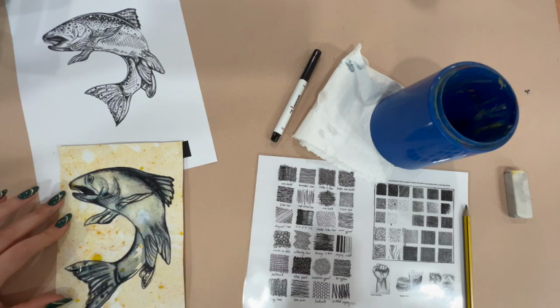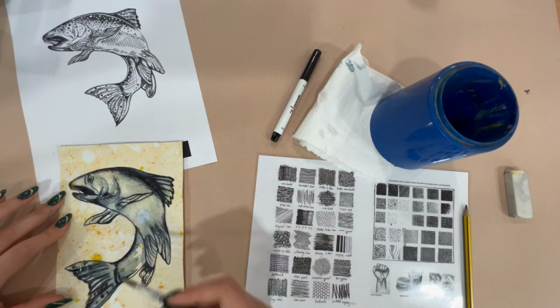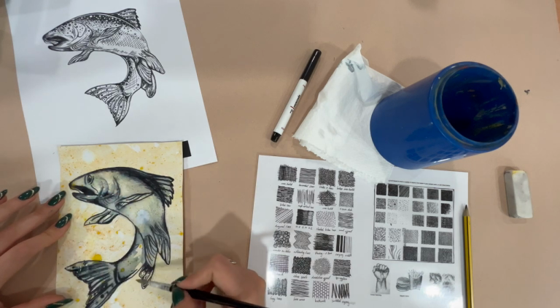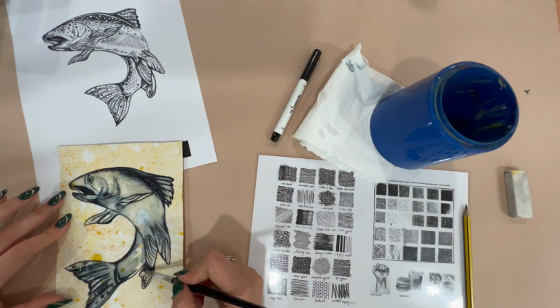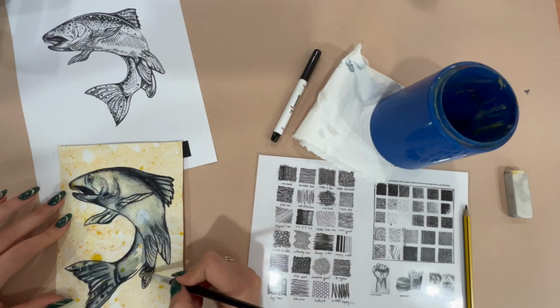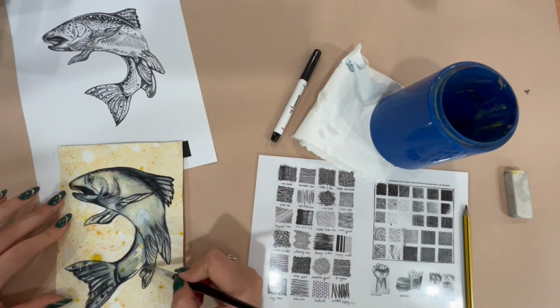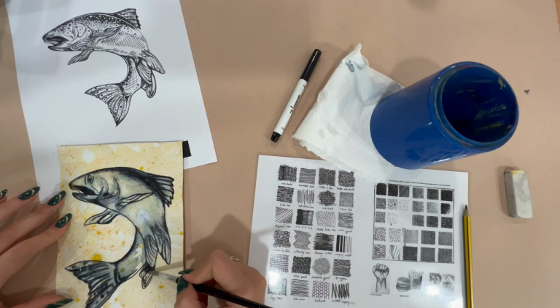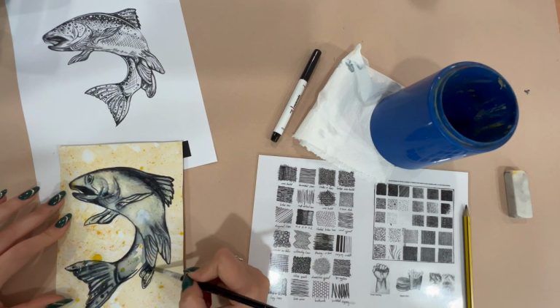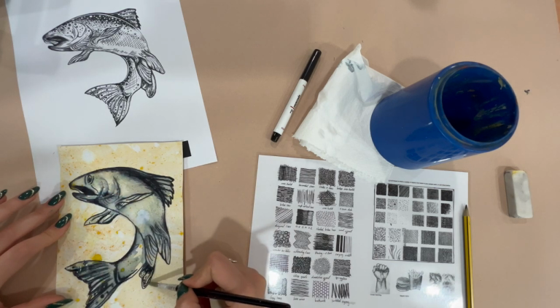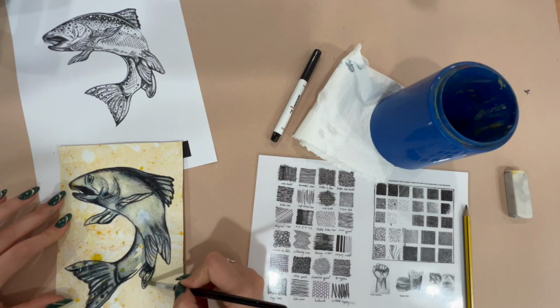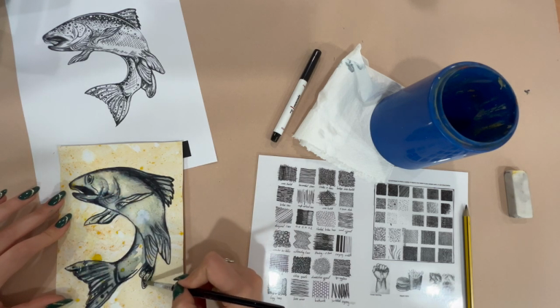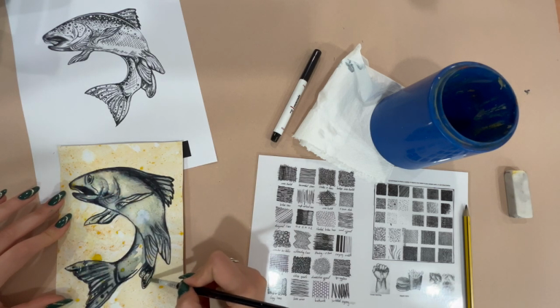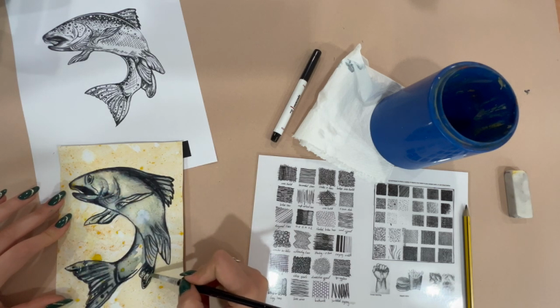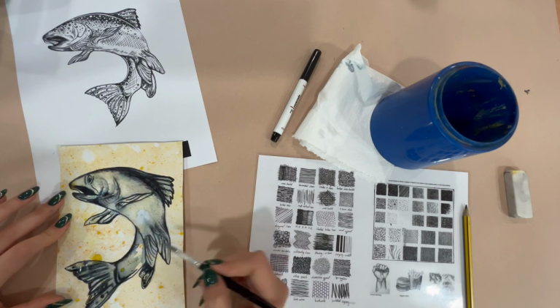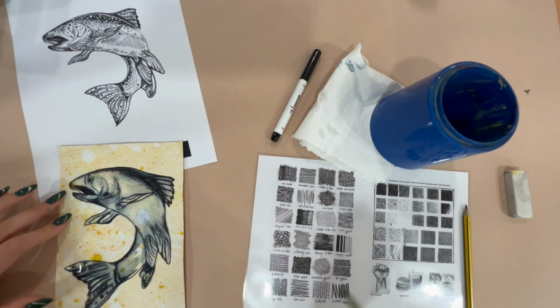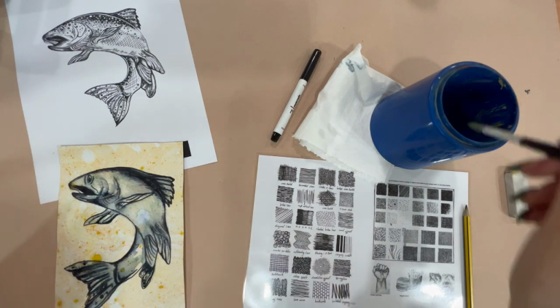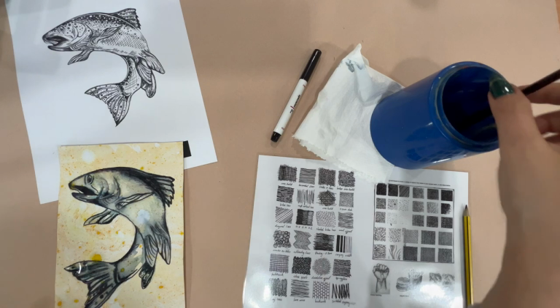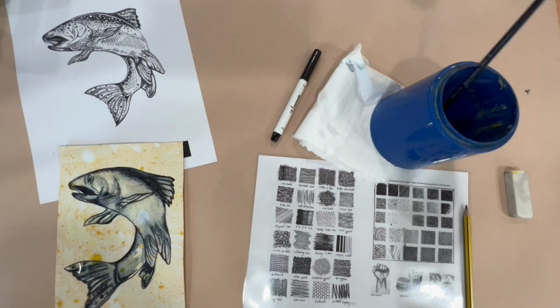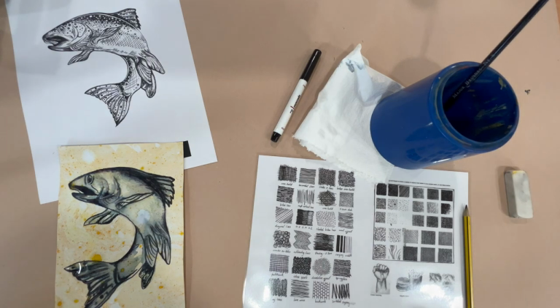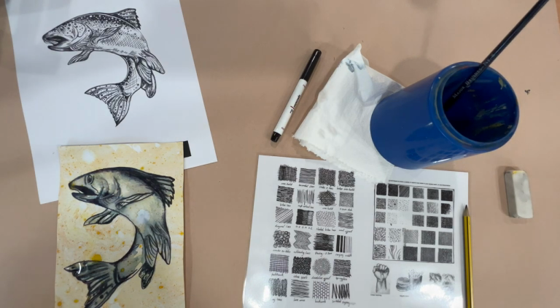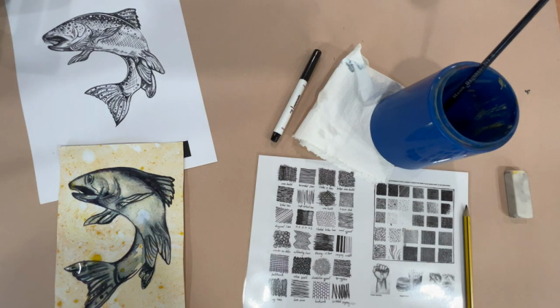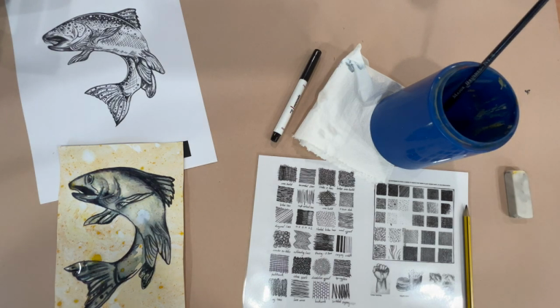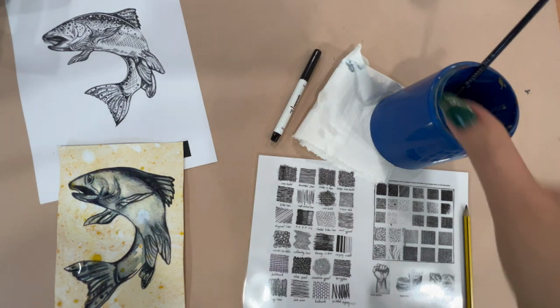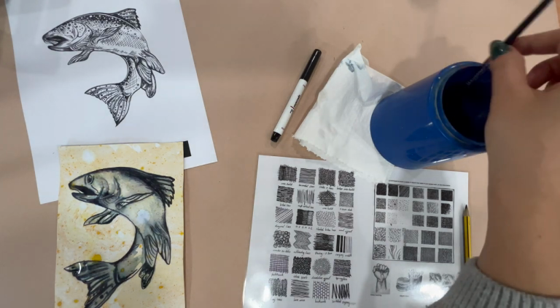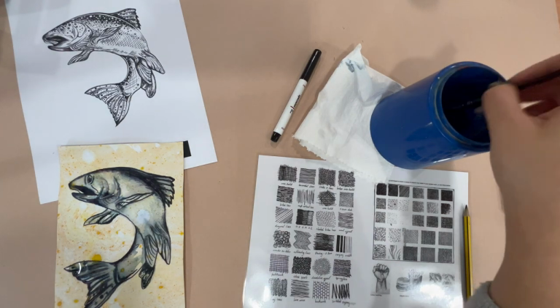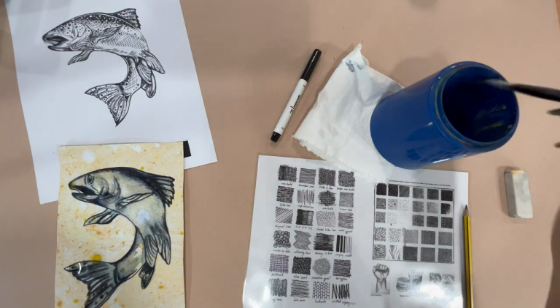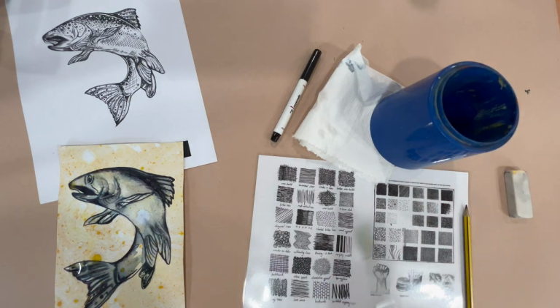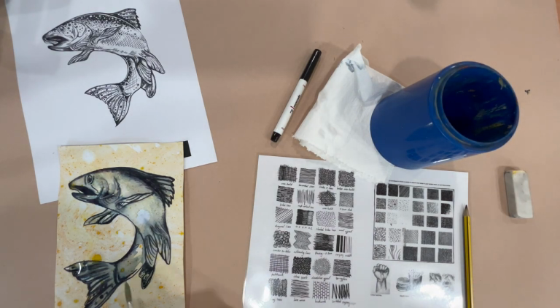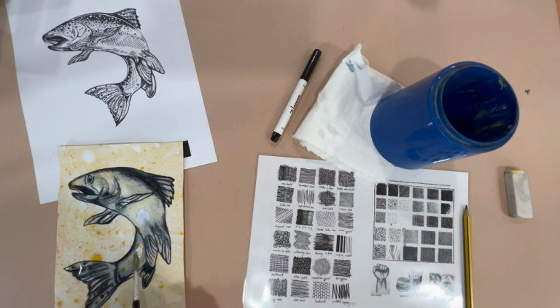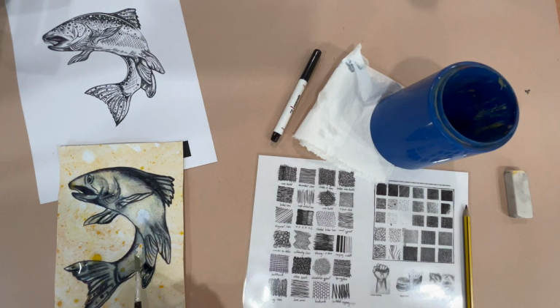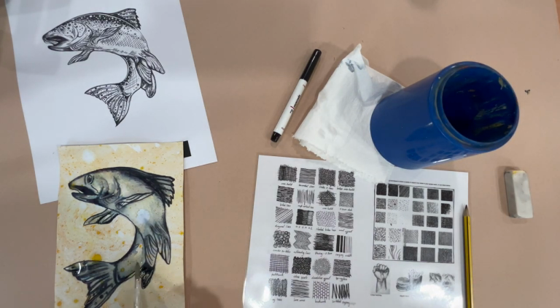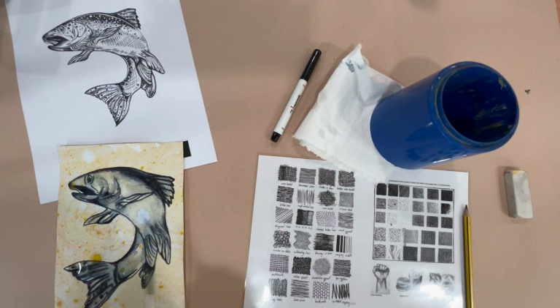I'm now going to let this dry and next lesson I will work into it with some more details.